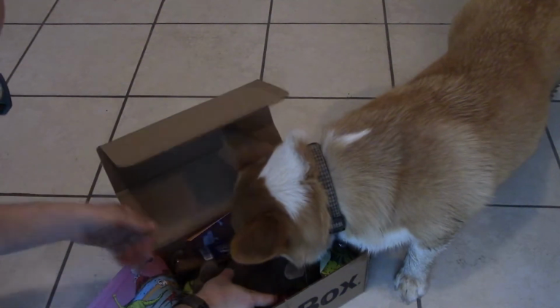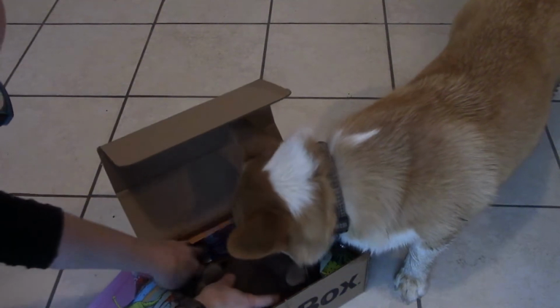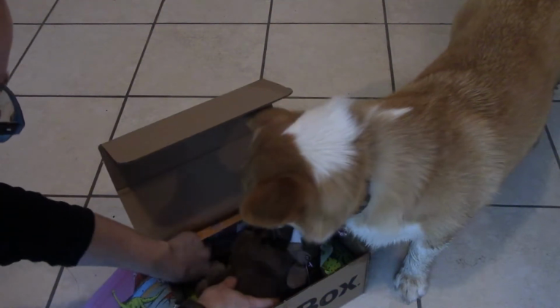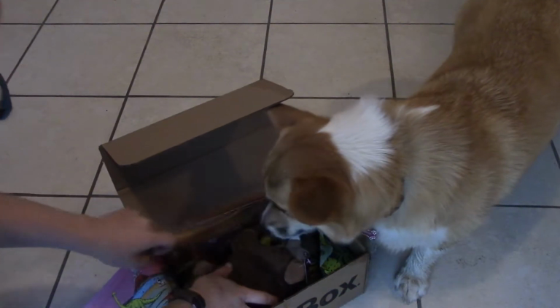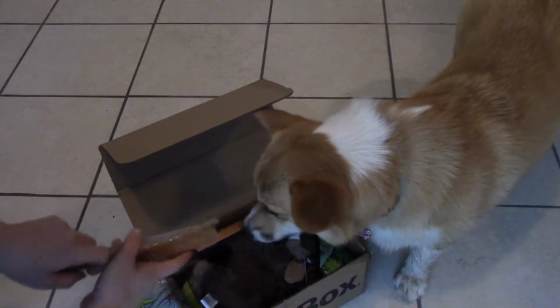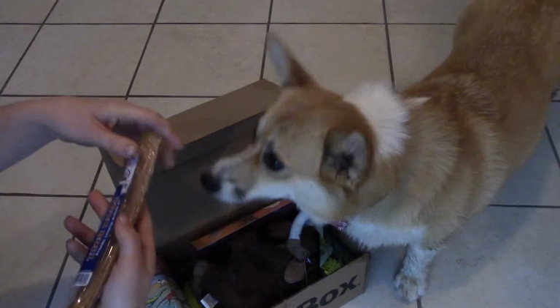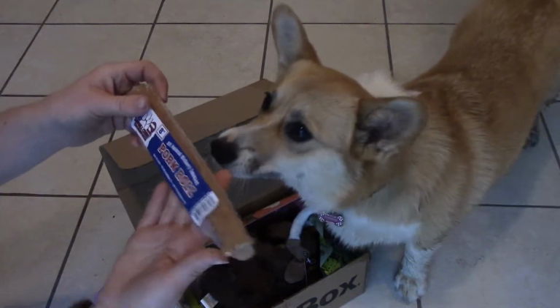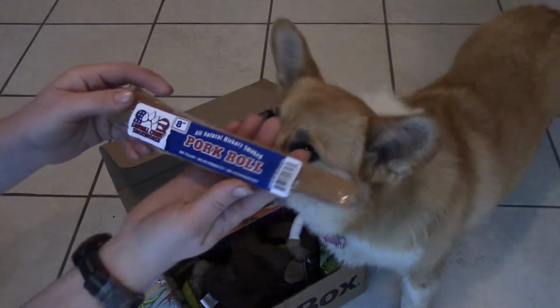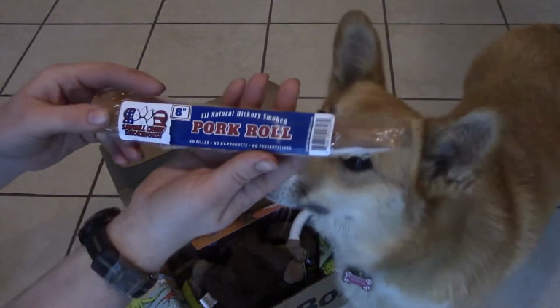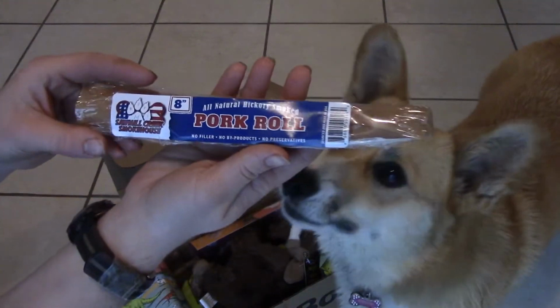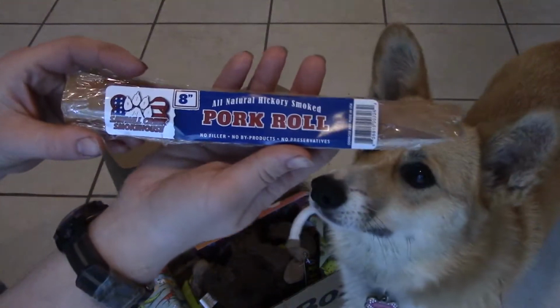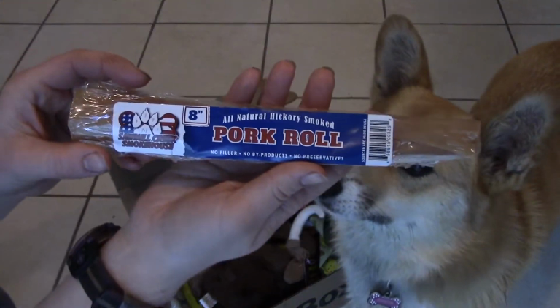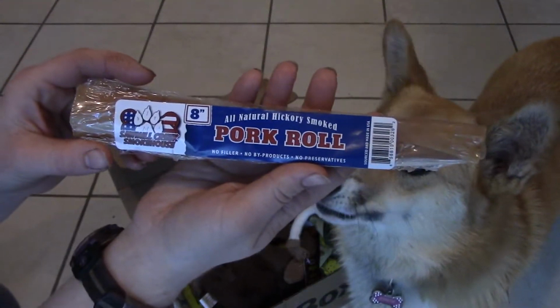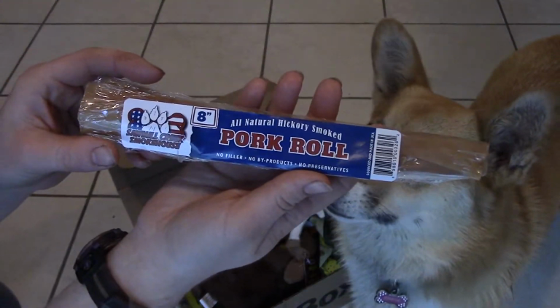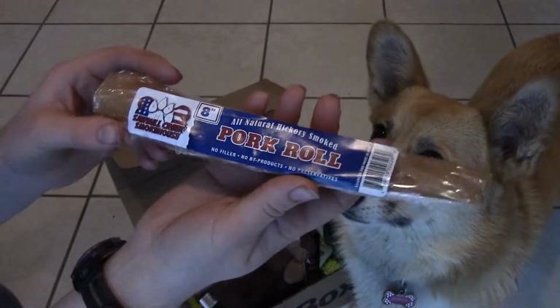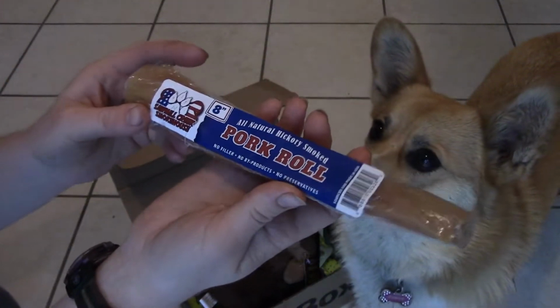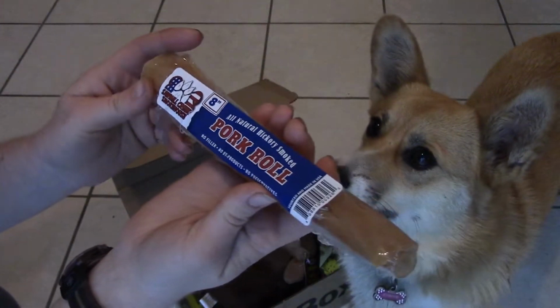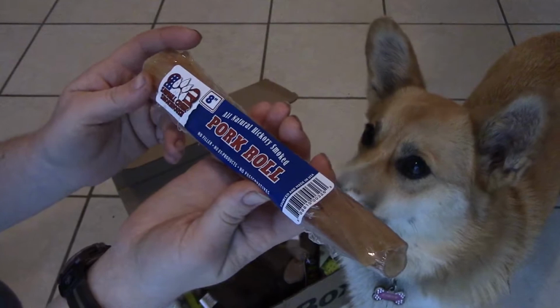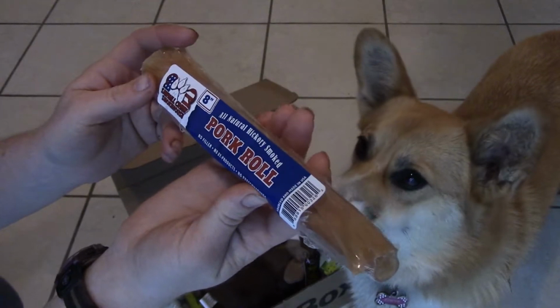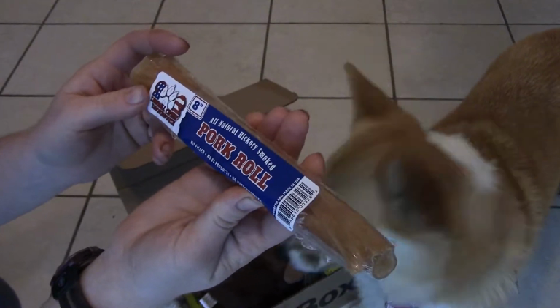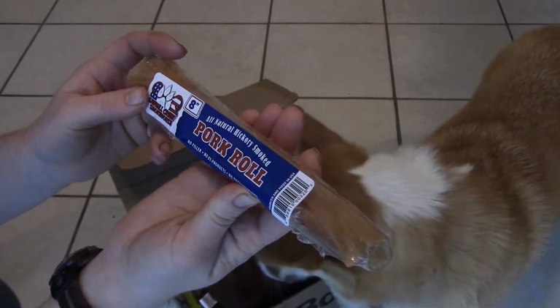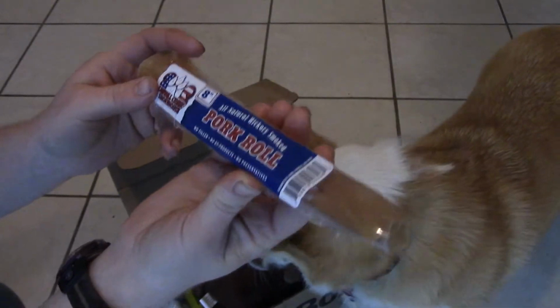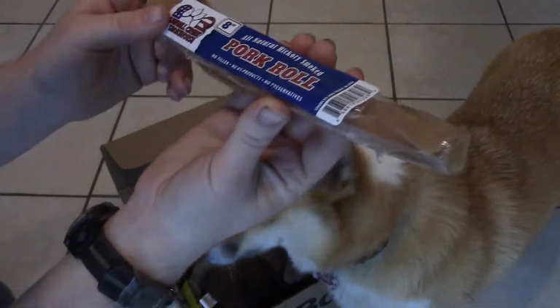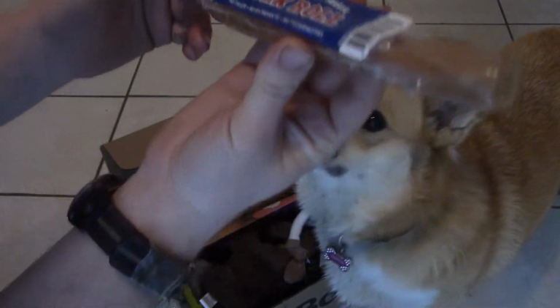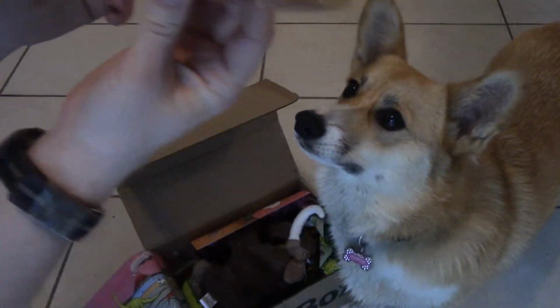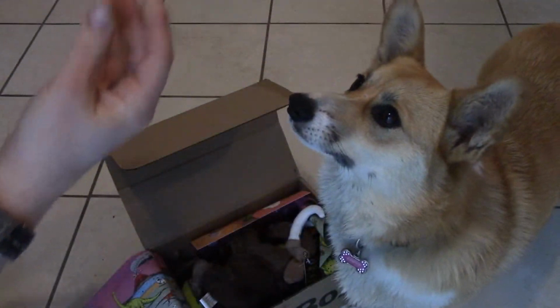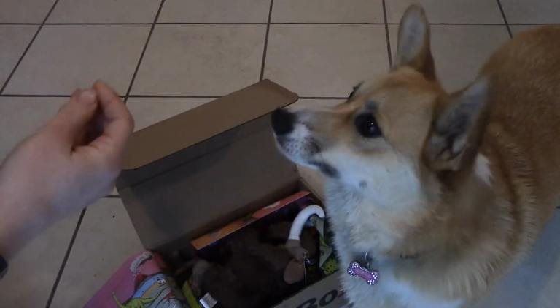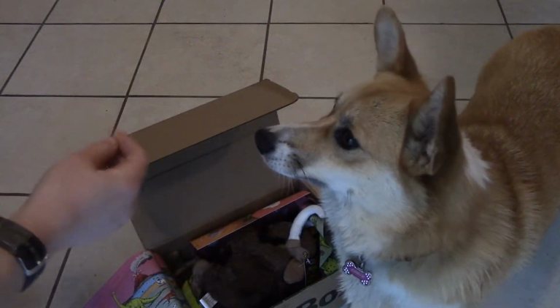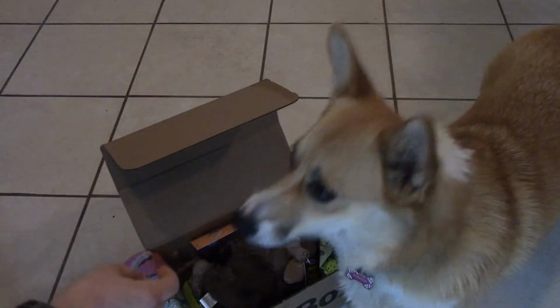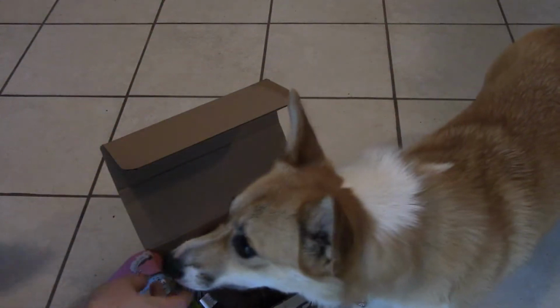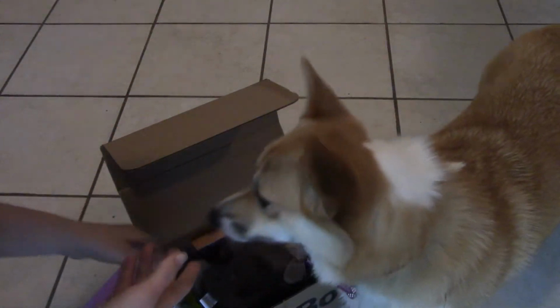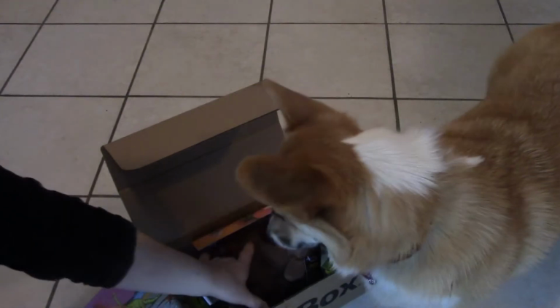So we have many tasty things. The first thing she wants is an all-natural hickory smoked pork roll by Sawmill Creek Smokehouse. No filler, no byproducts, no preservatives. Alright, you'll get that in a minute, honey.